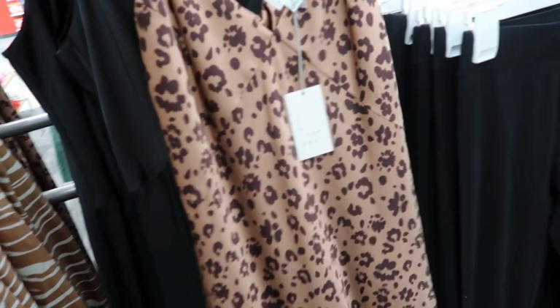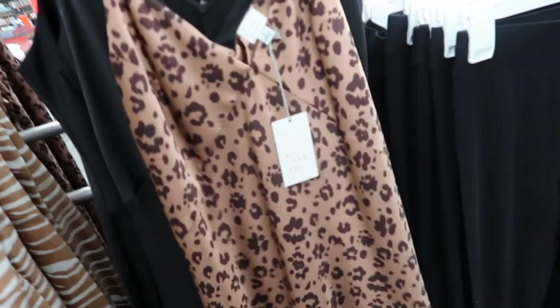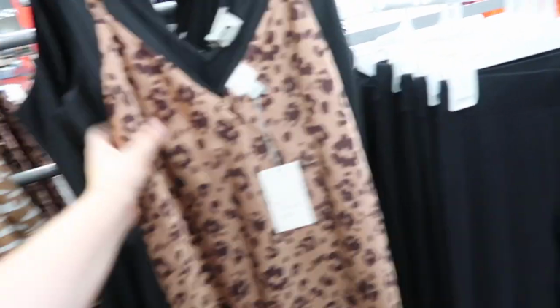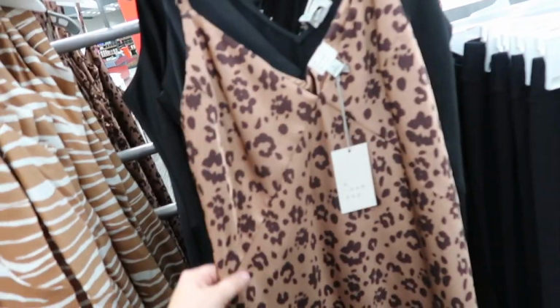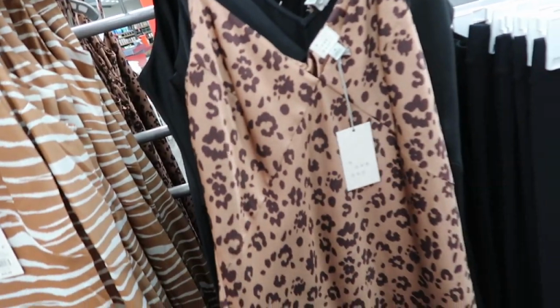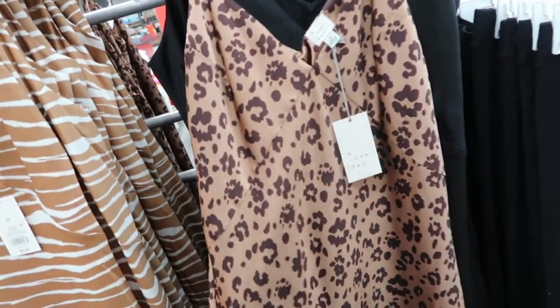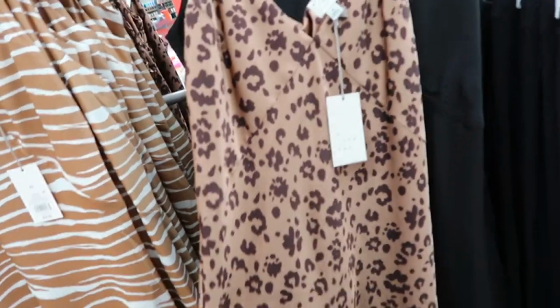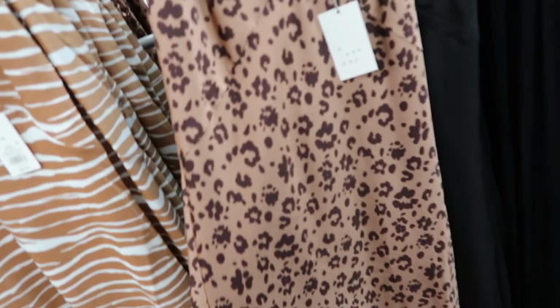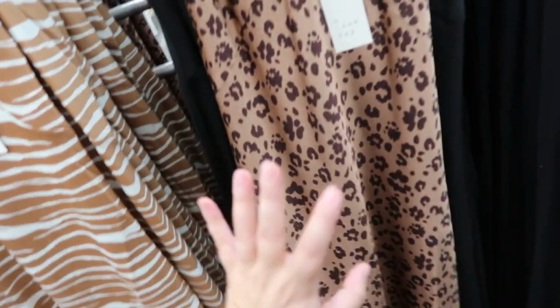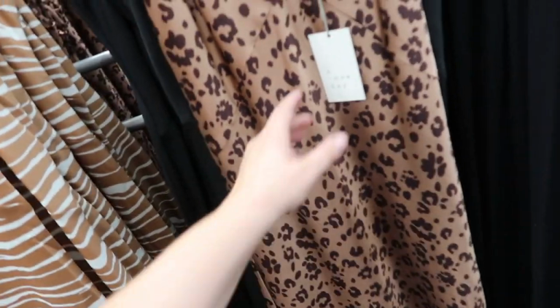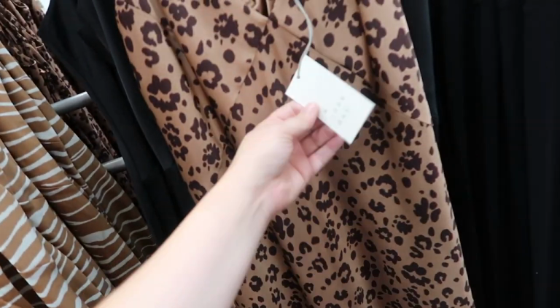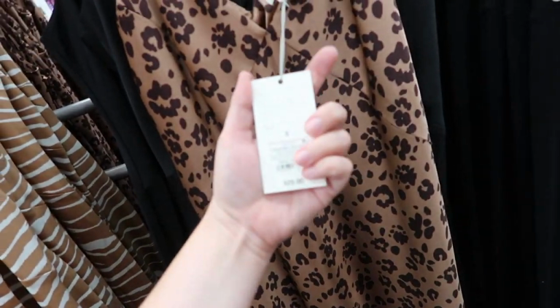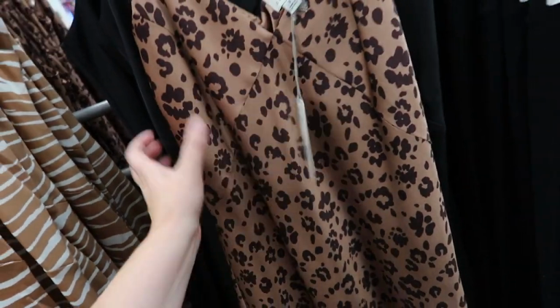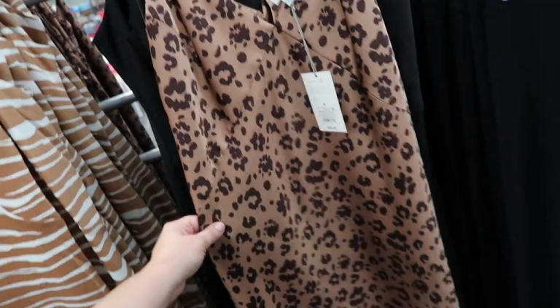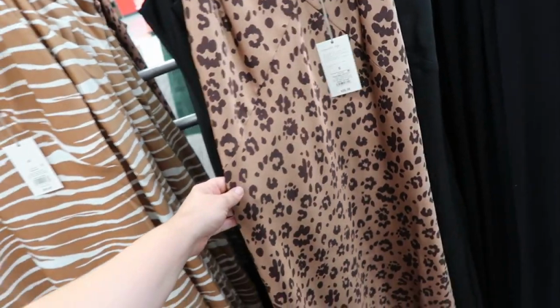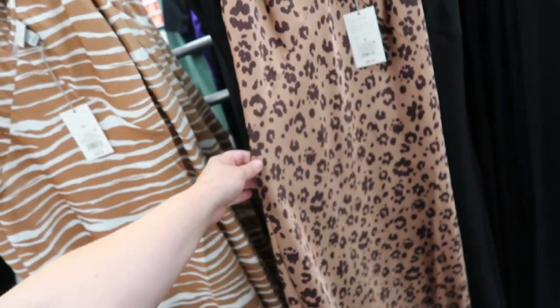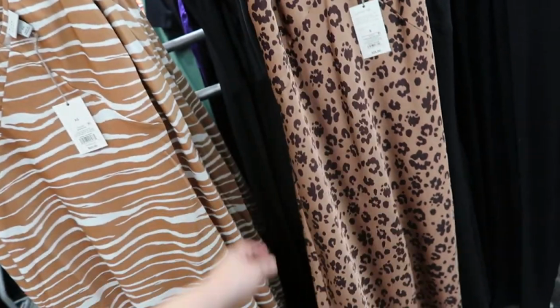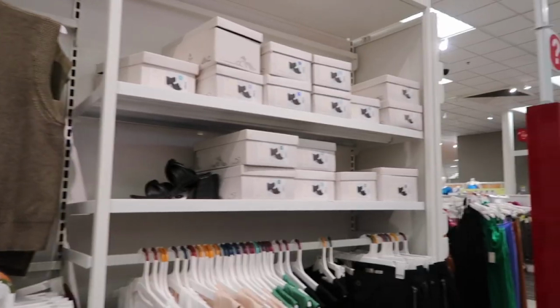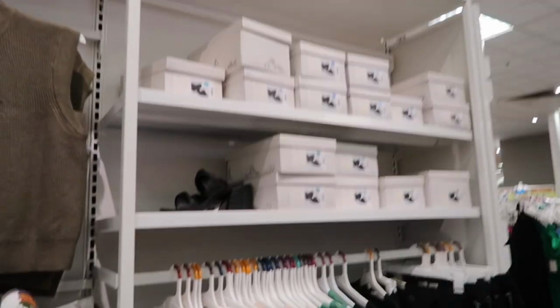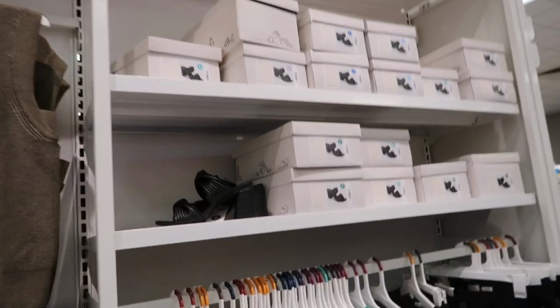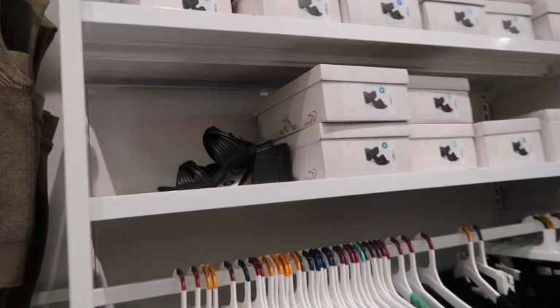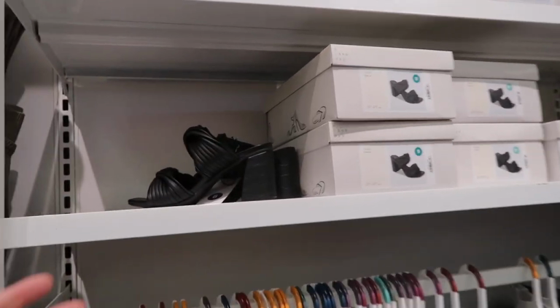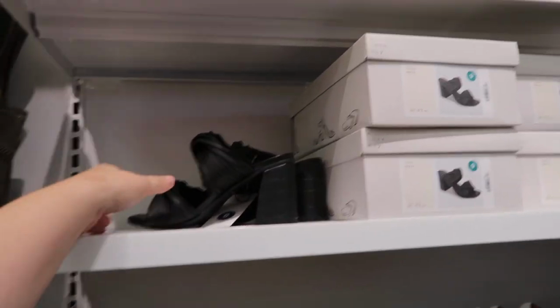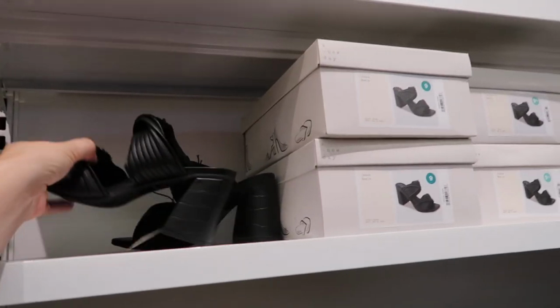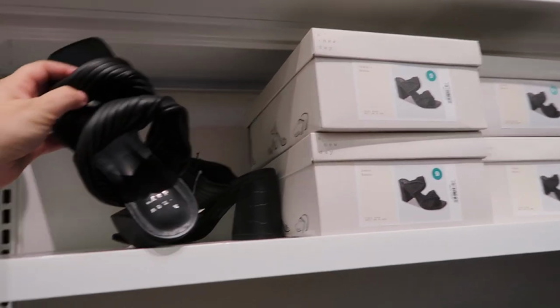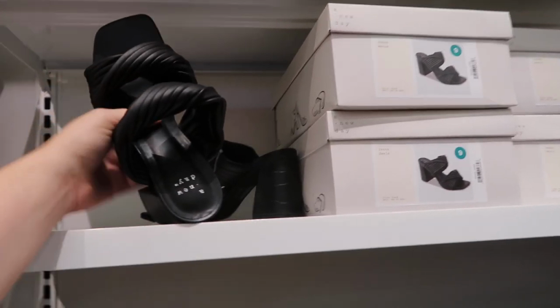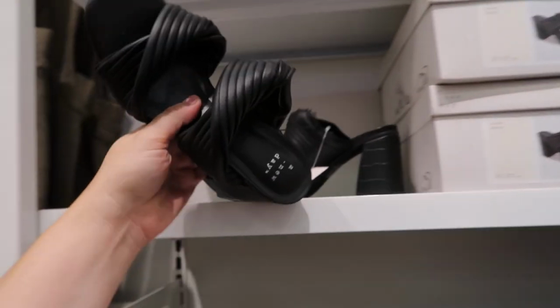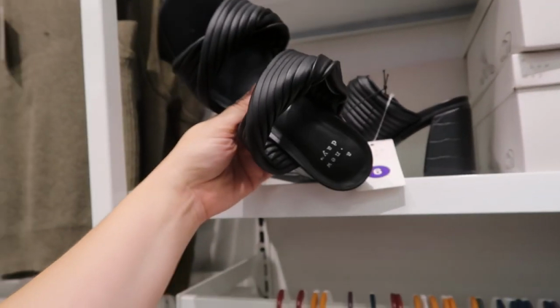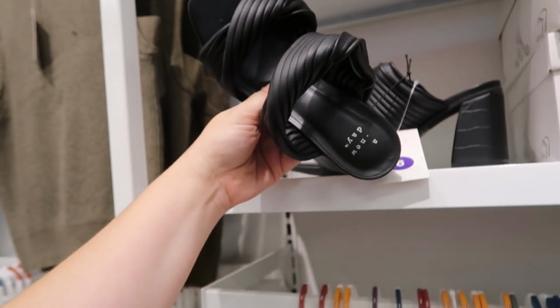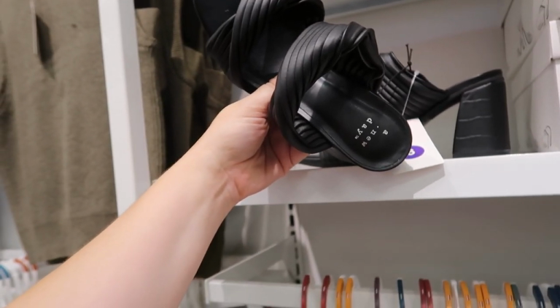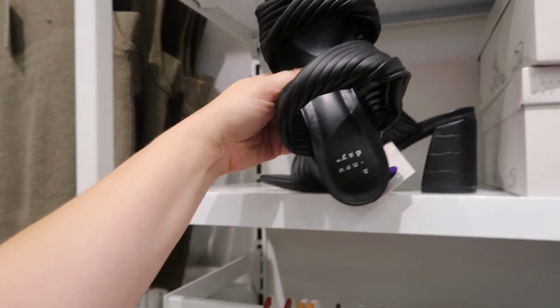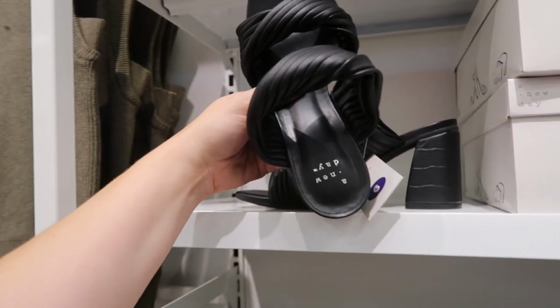This leather skirt is pretty cute from A New Day — it's like a chocolate brown and it's $25. This dress, also from A New Day, I think is really pretty. It's like a silky leopard print material for $25. I cannot believe they have these — they look exactly like the Dolce Vita shoes that were on the Nordstrom sale.